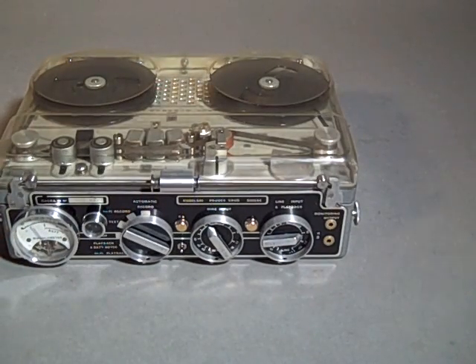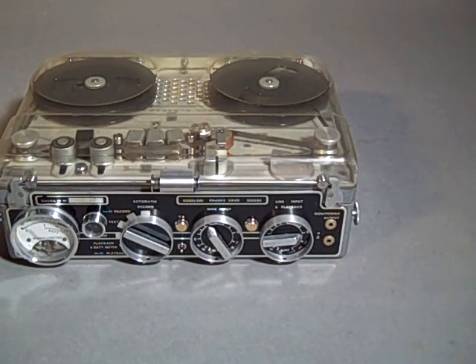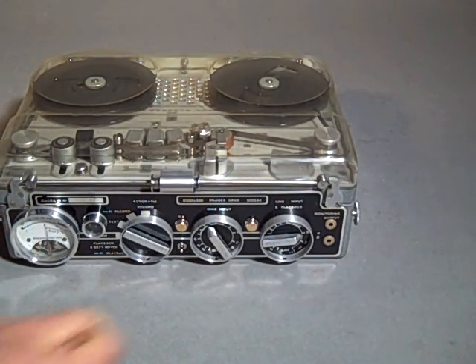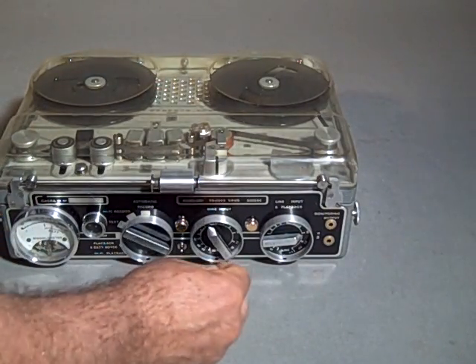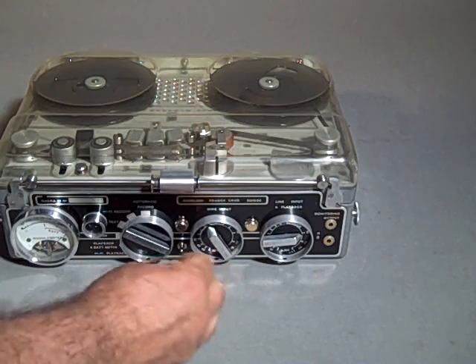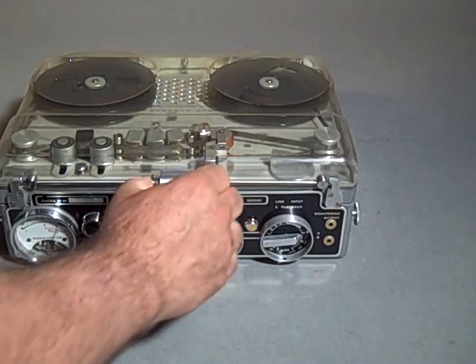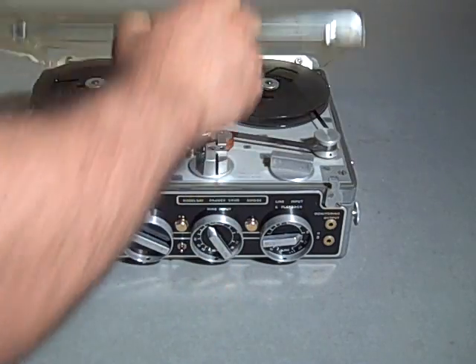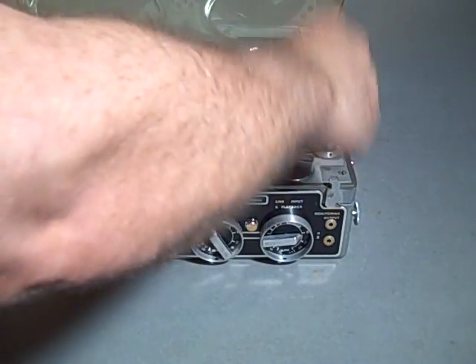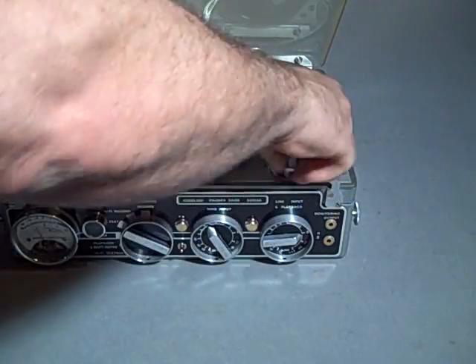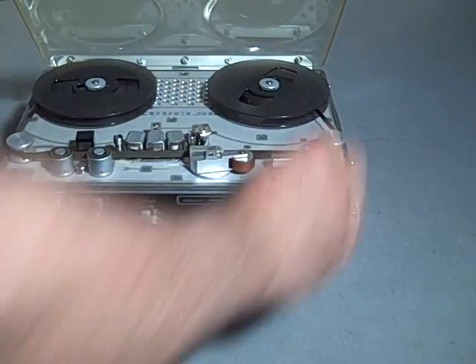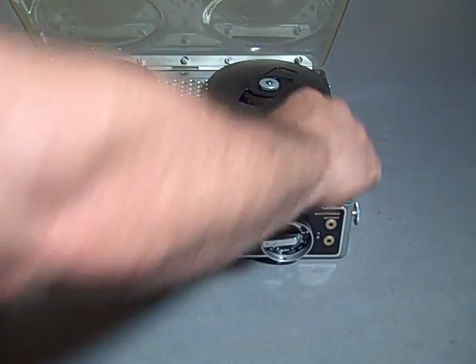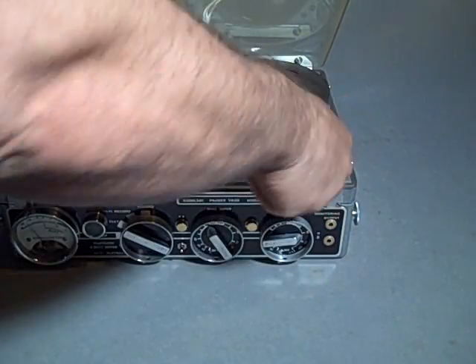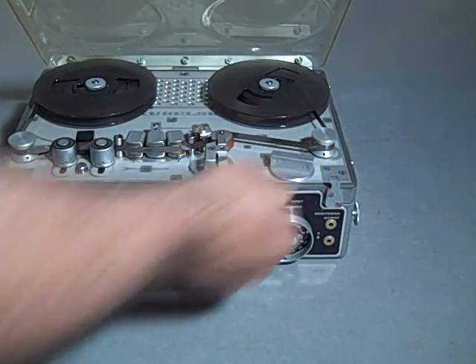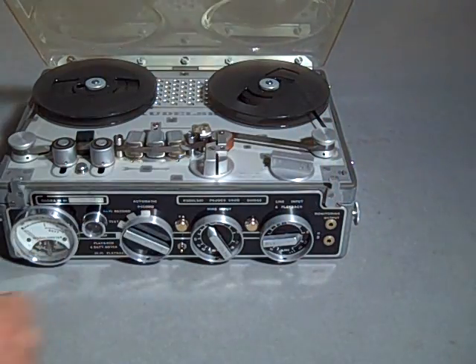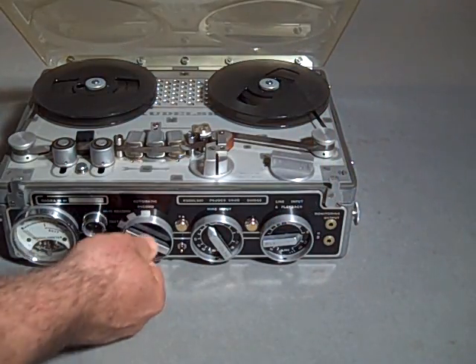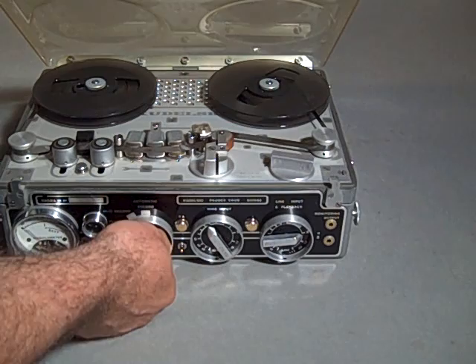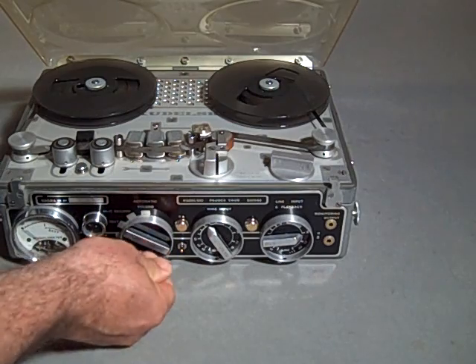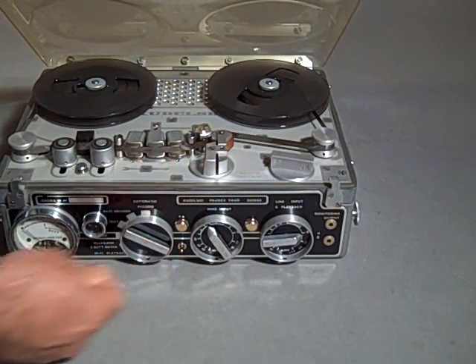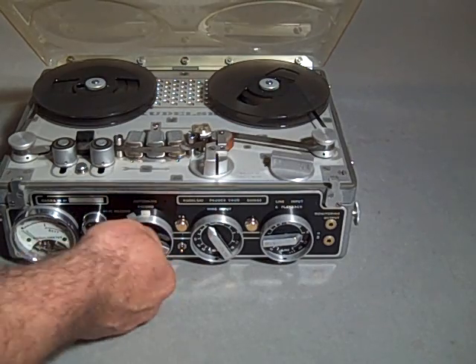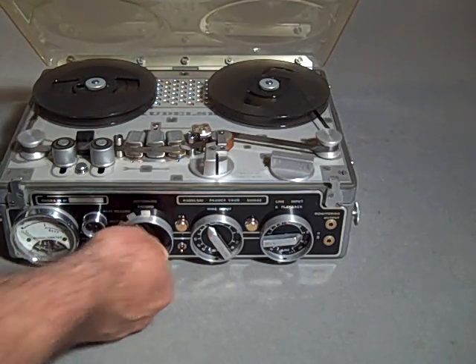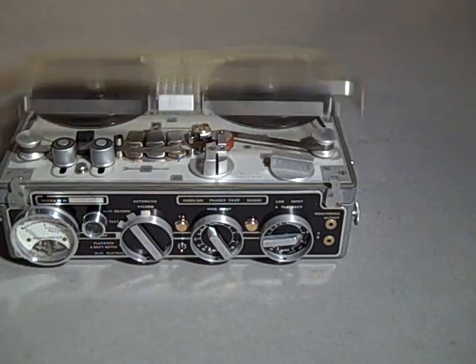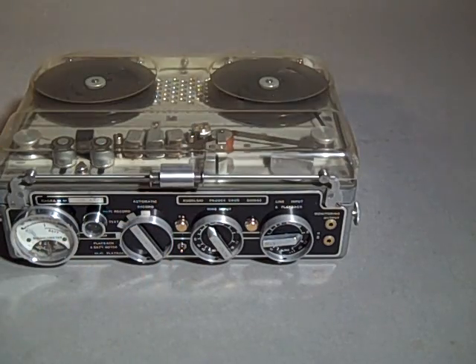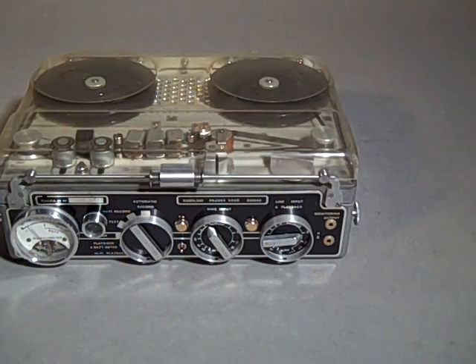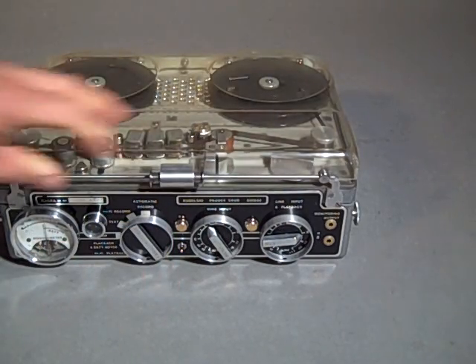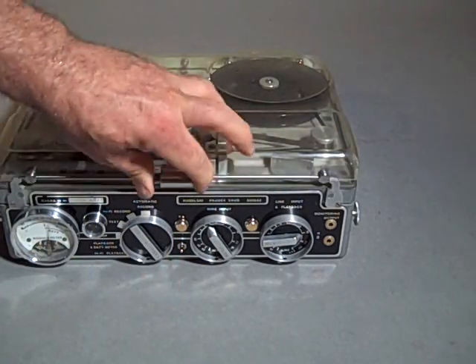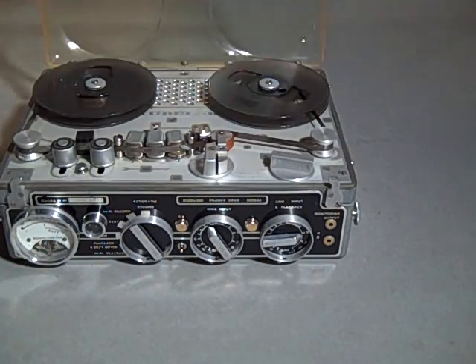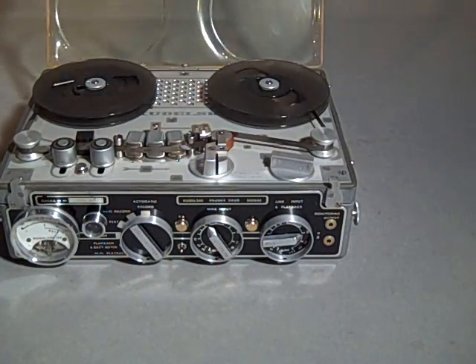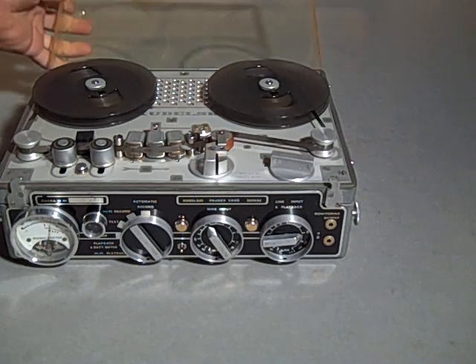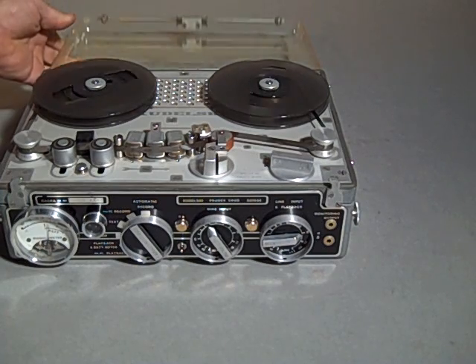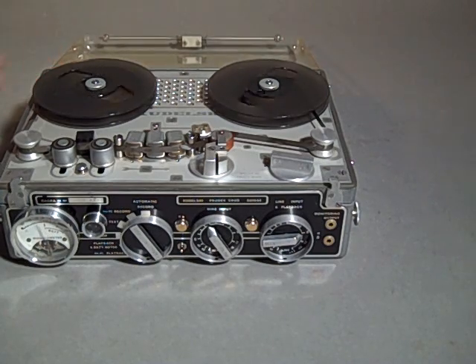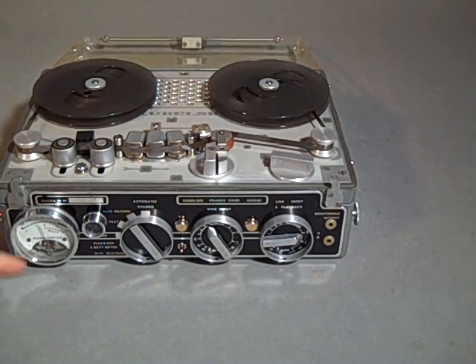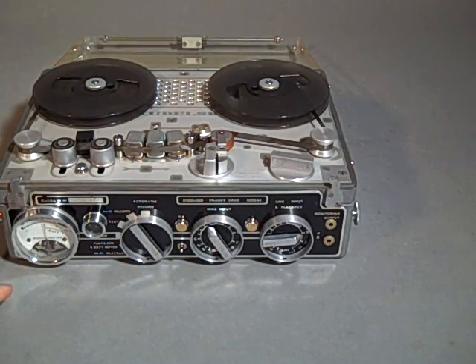When we go into record, this is the transport function. We click it into place and we'll go into hi-fi record. So now we're recording at seven and a half IPS and the meter is moving.